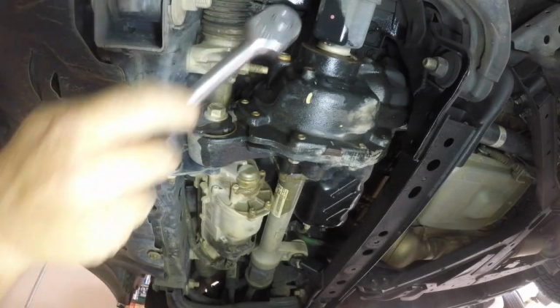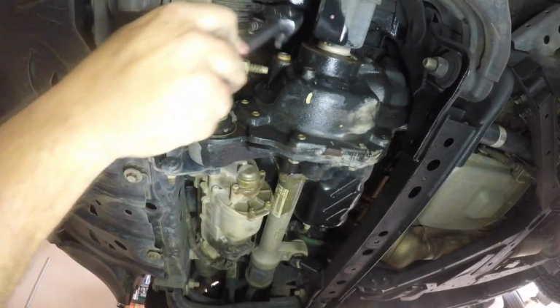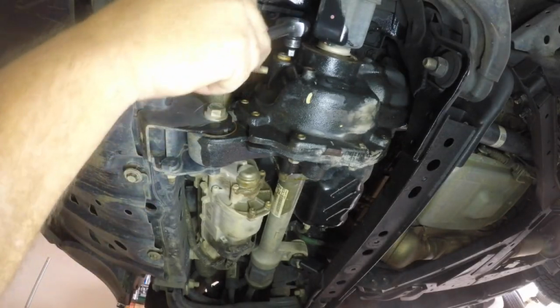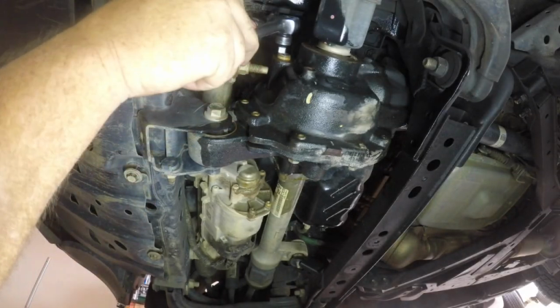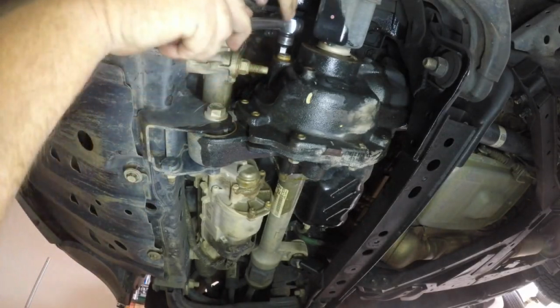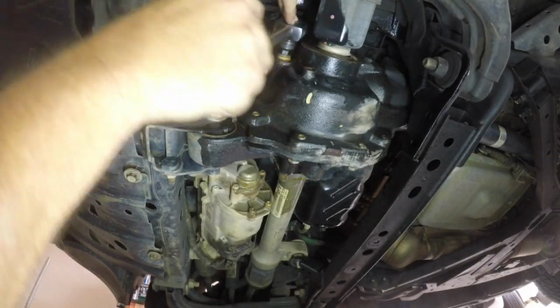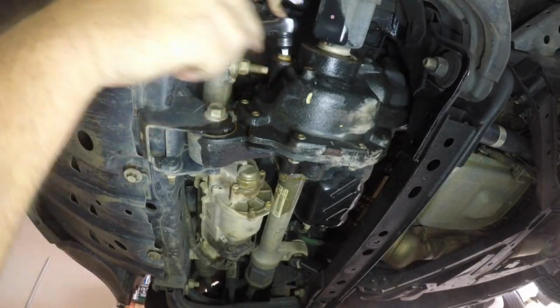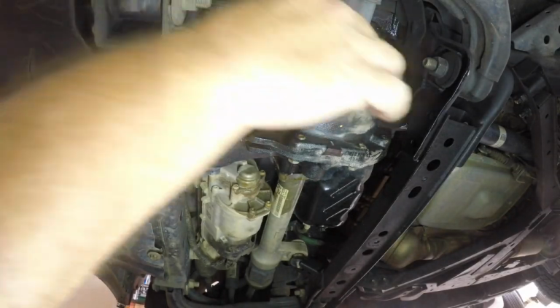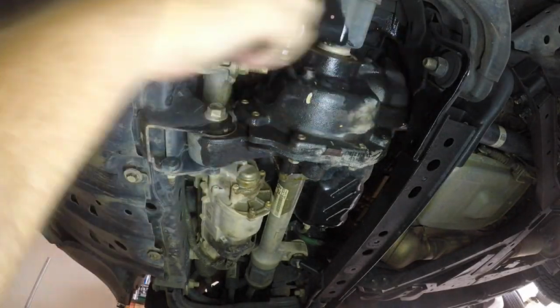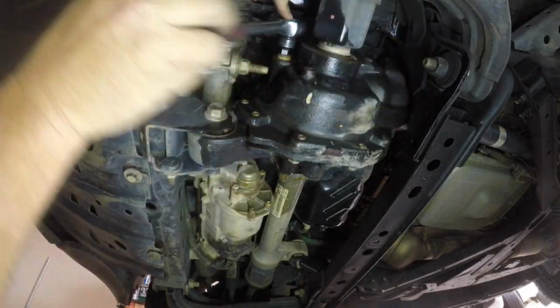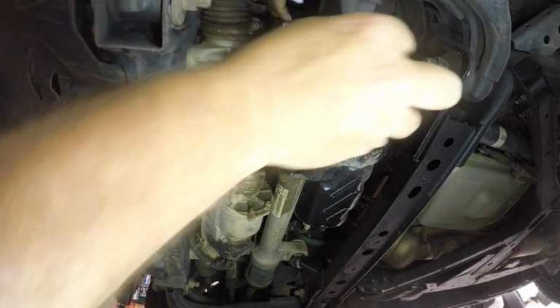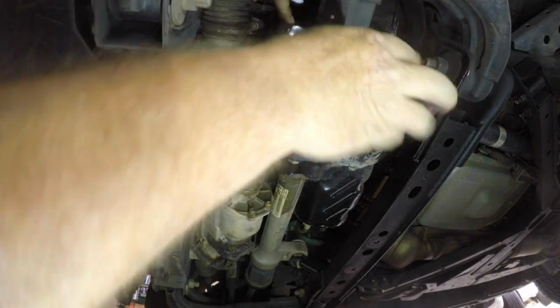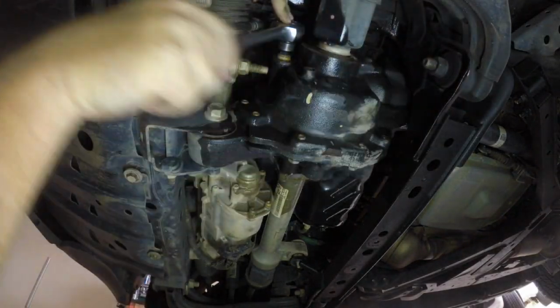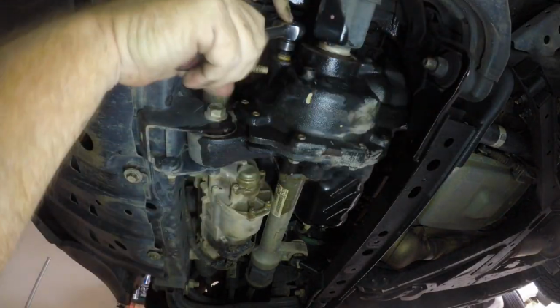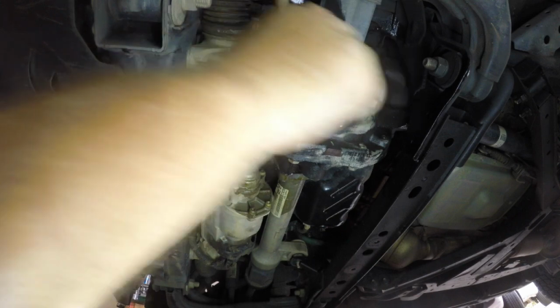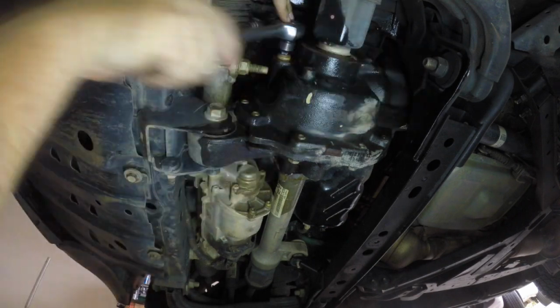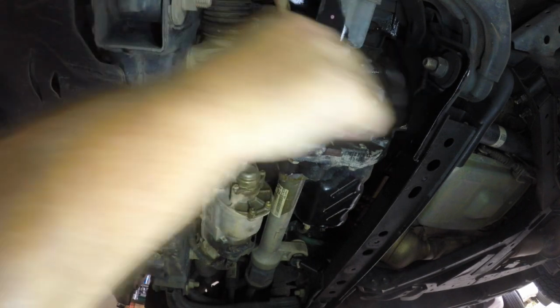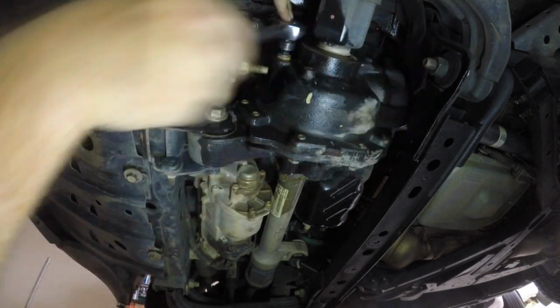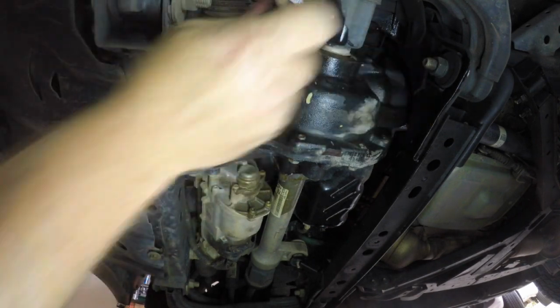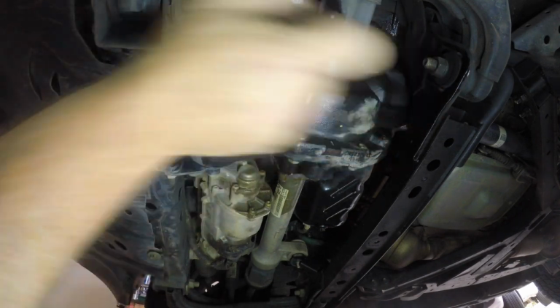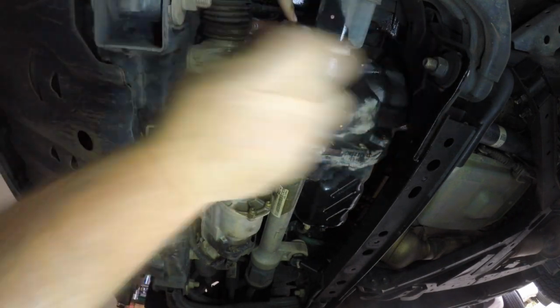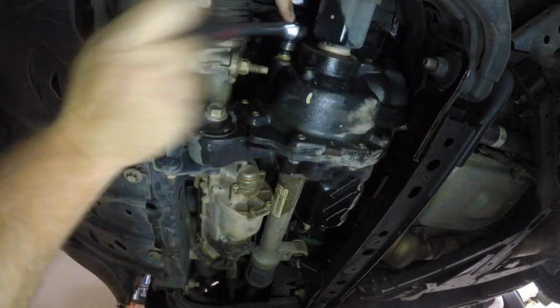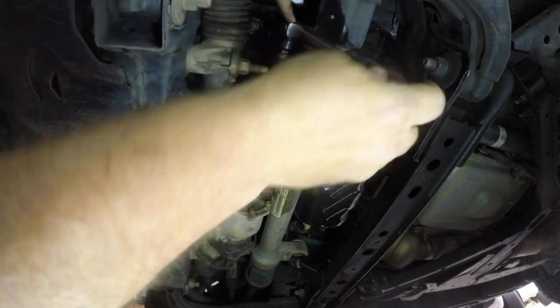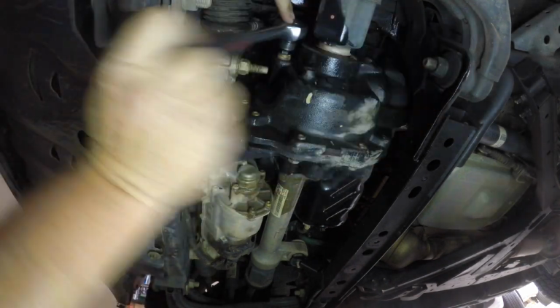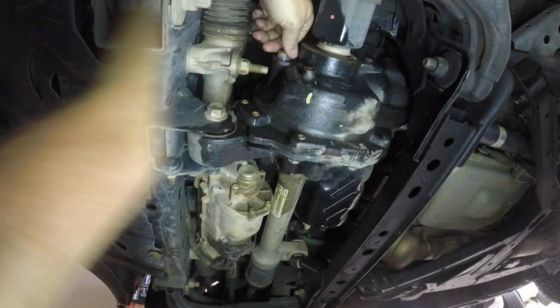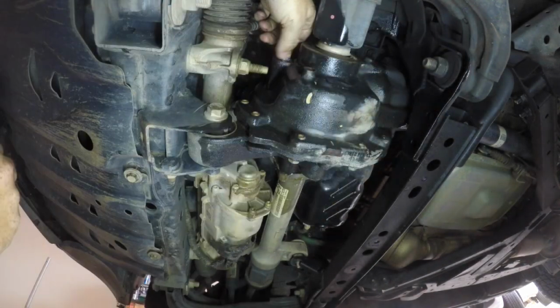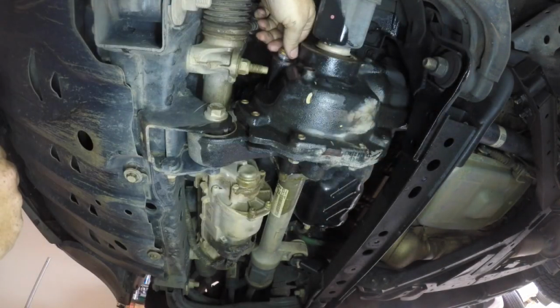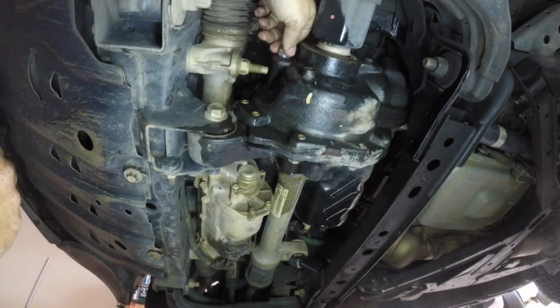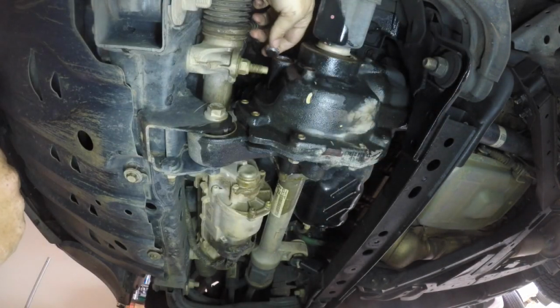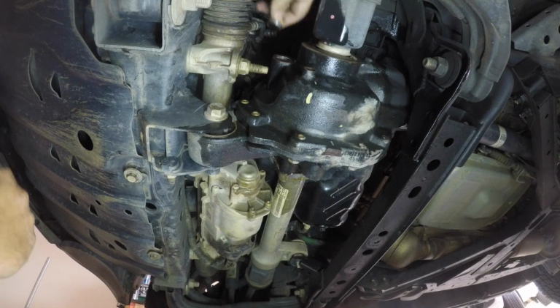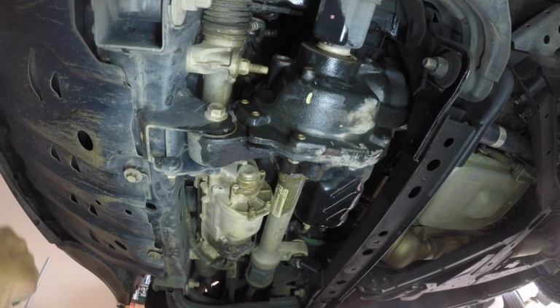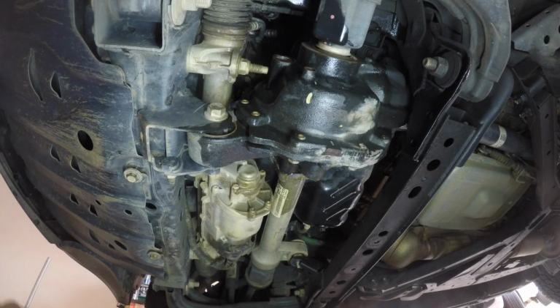So the first thing you want to do is to remove the fill plug. I used a 9mm hex to do this, but I have seen some different fittings on some different models, so make sure you have the right tool before you start the job.